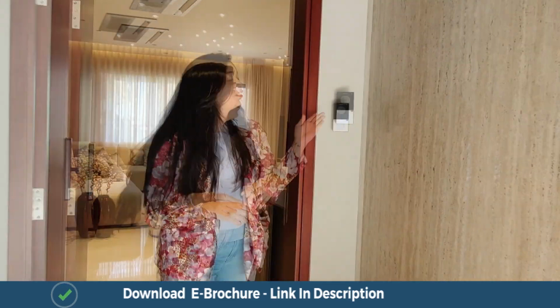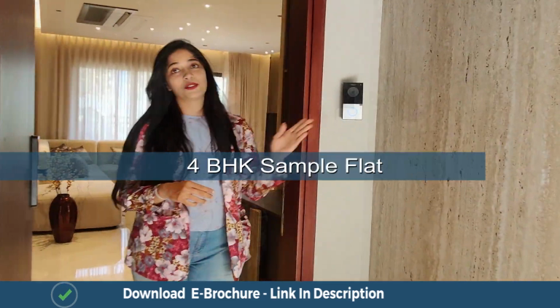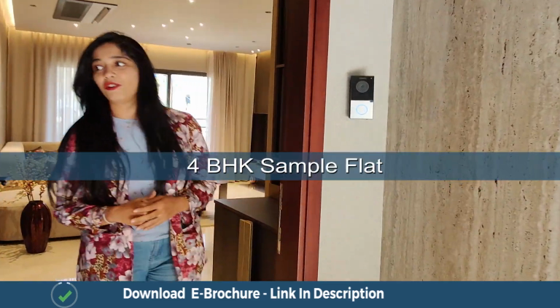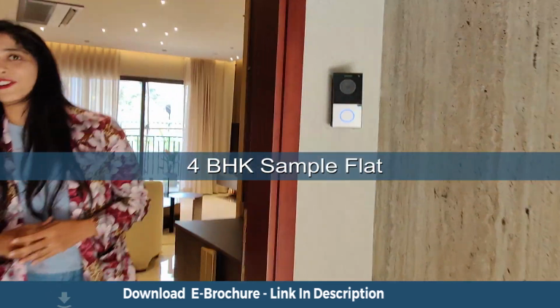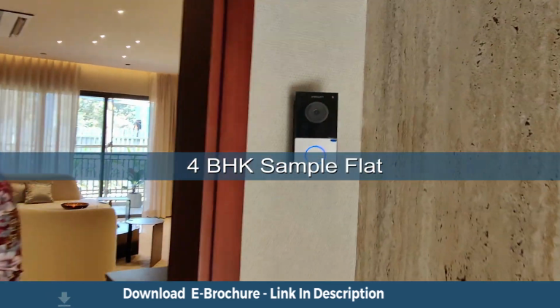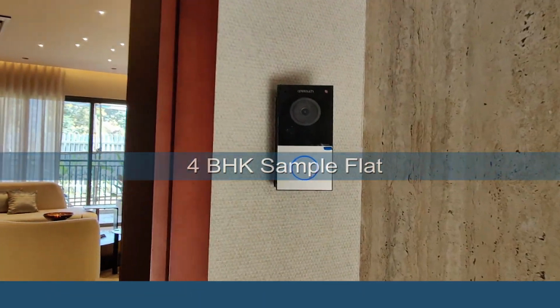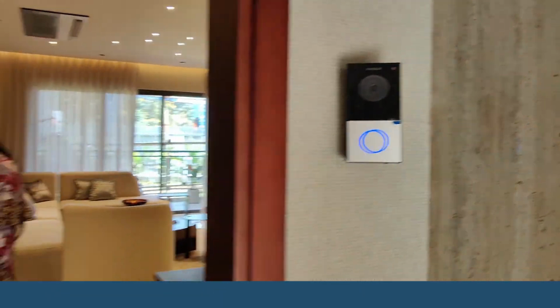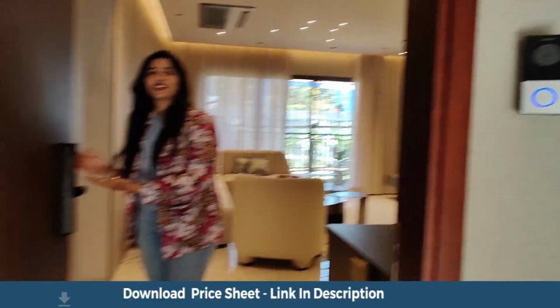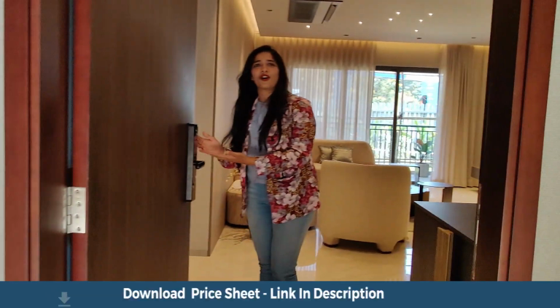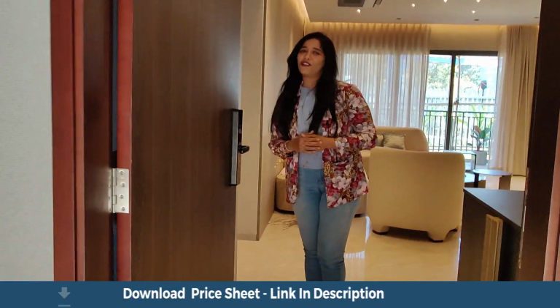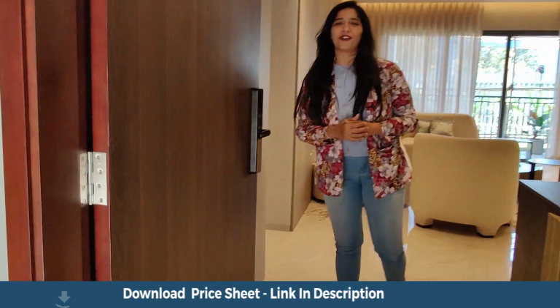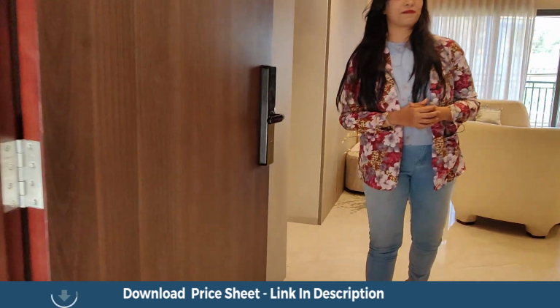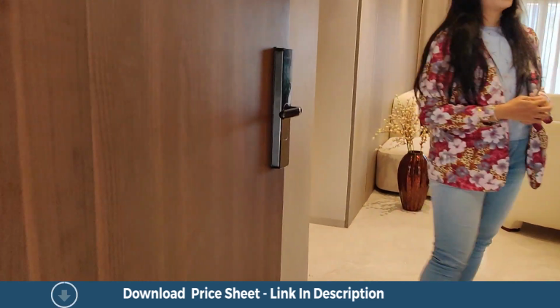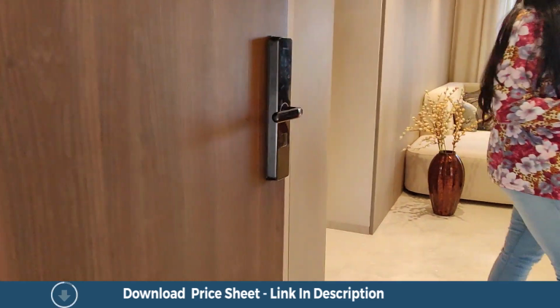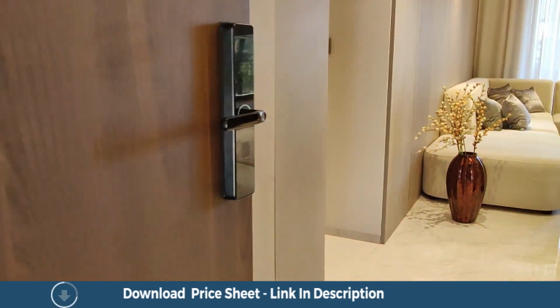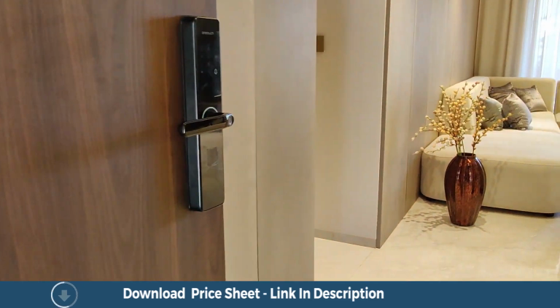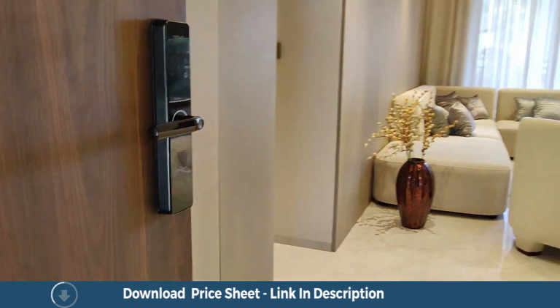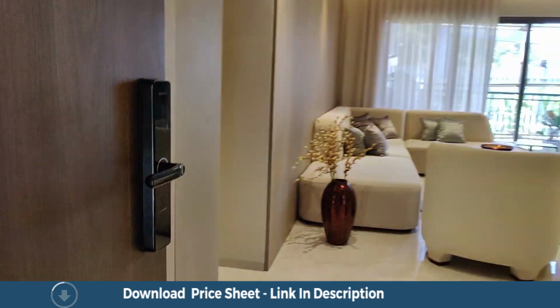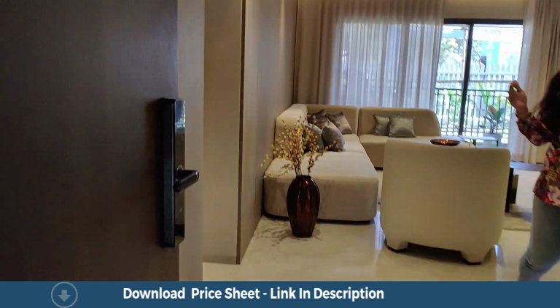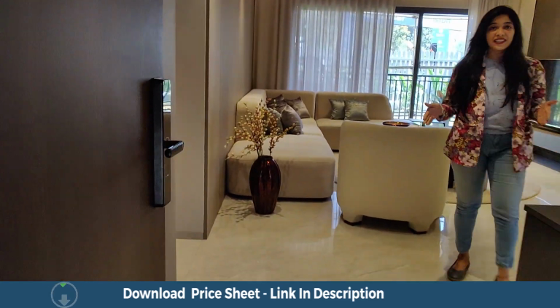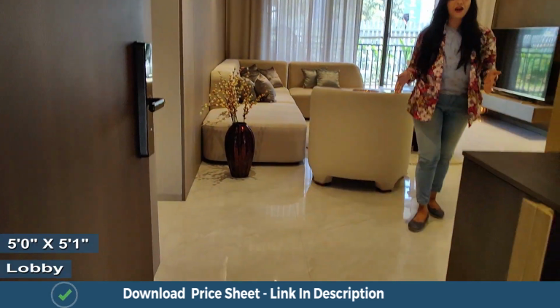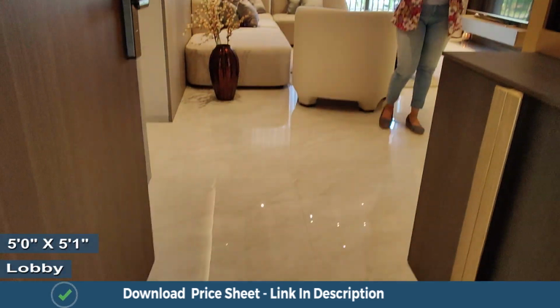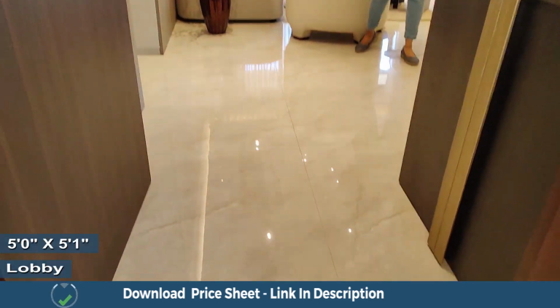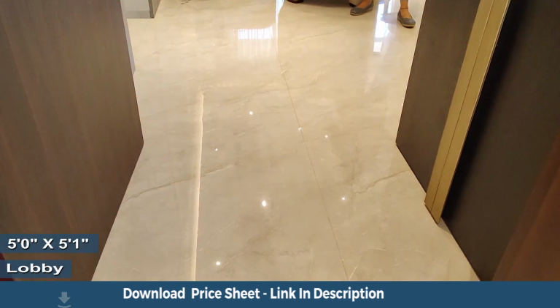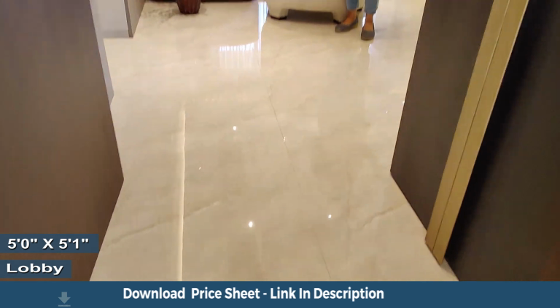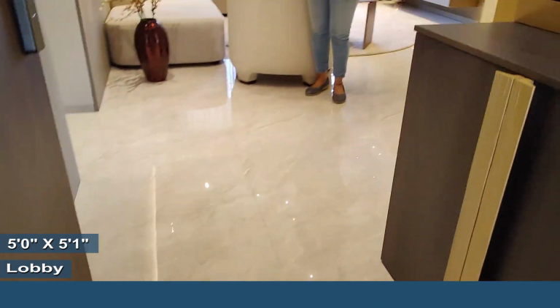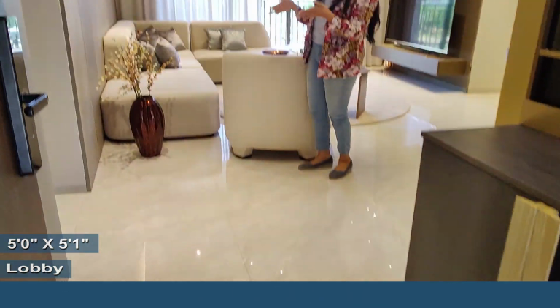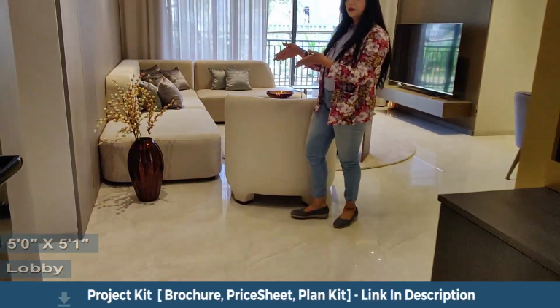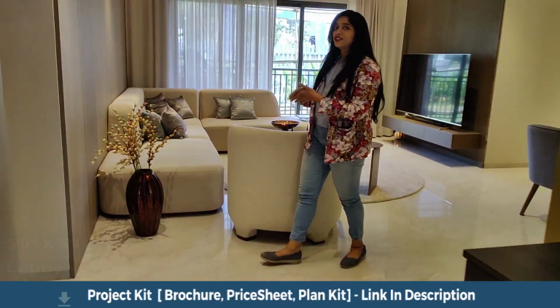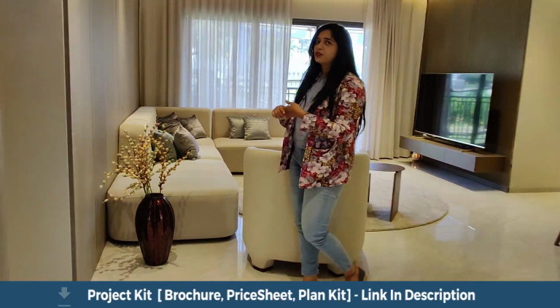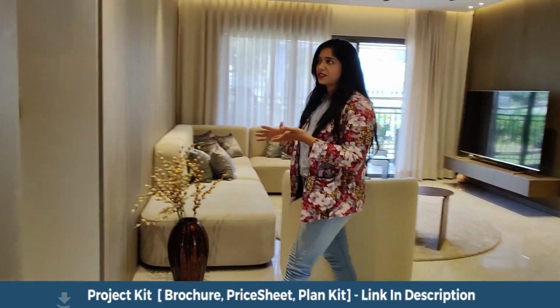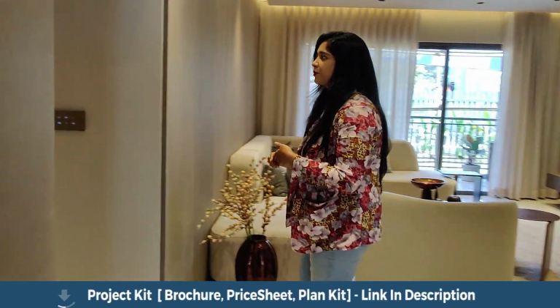The video door phone for your security and the digital lock for your privacy. We enter the house and this is your living area, but first we will go and check out the master bedroom.